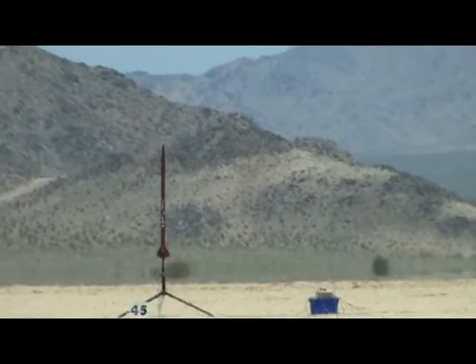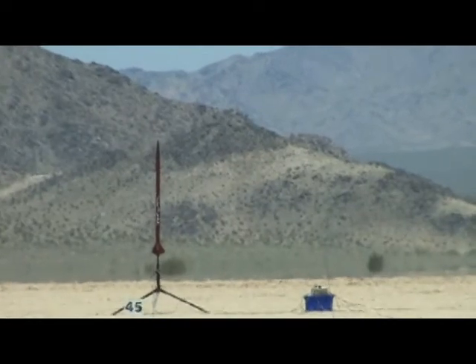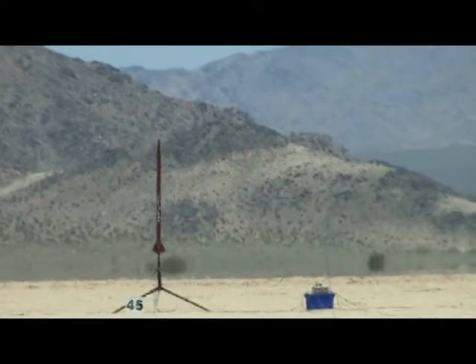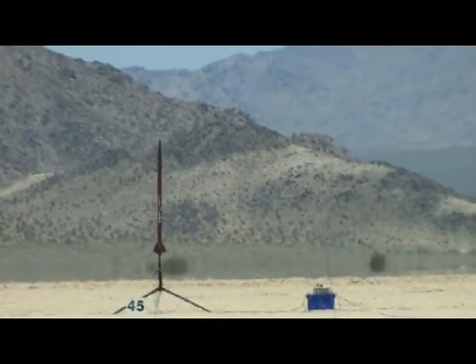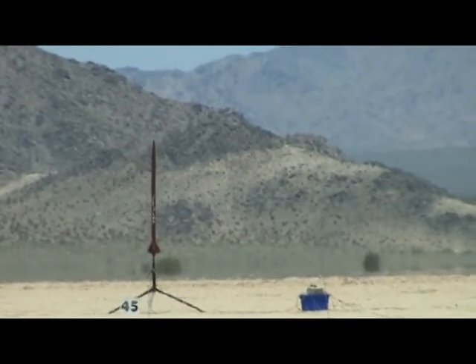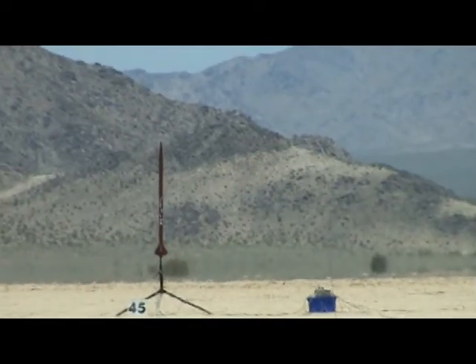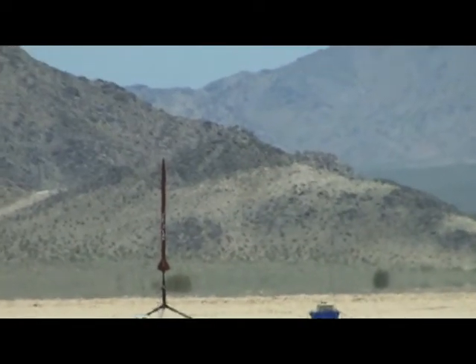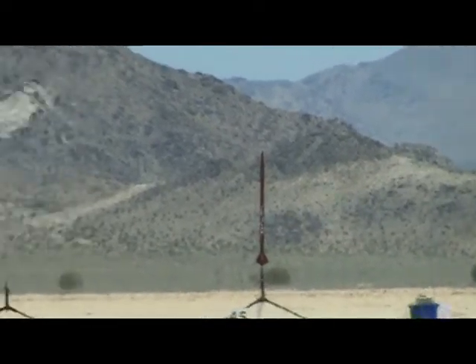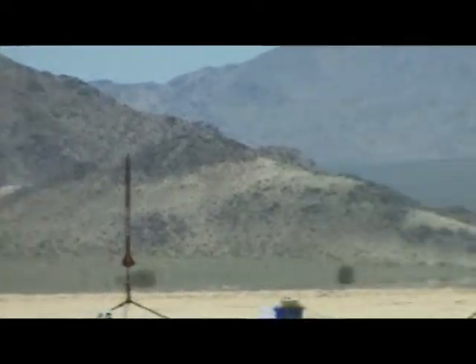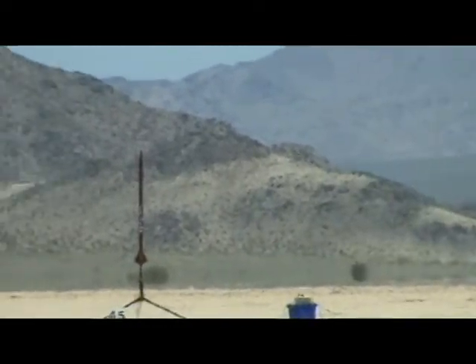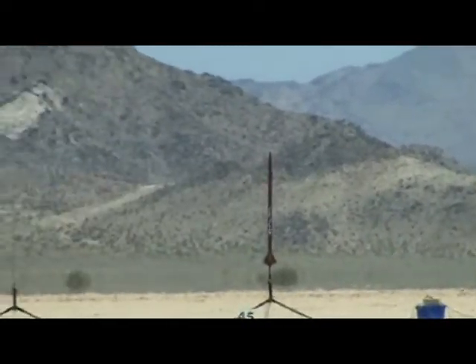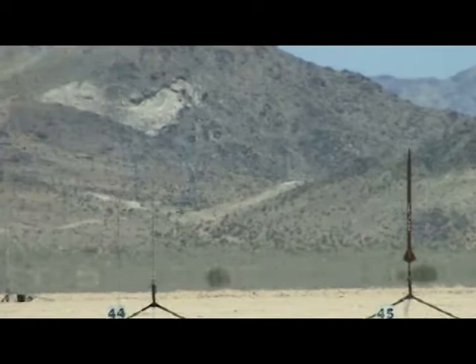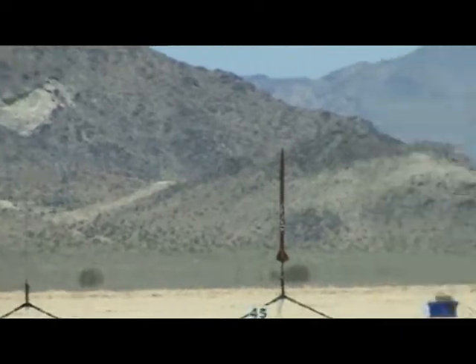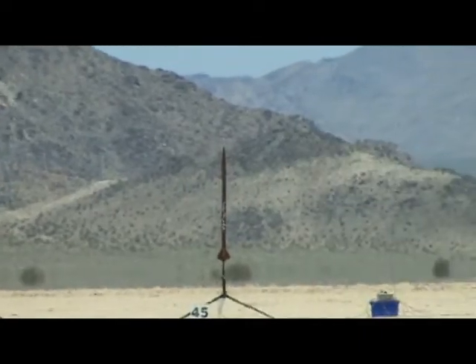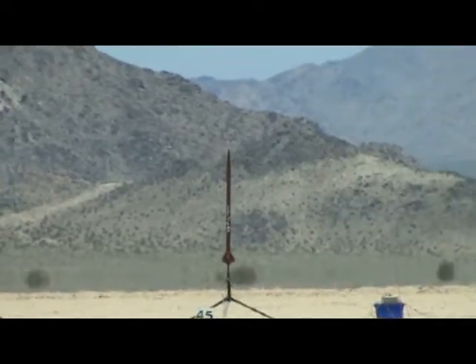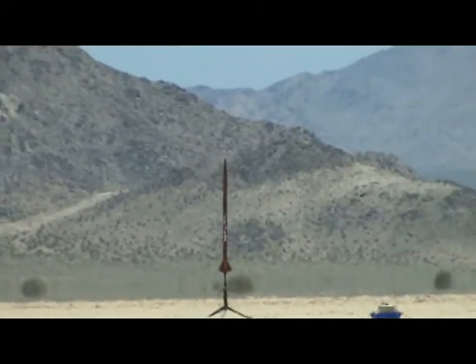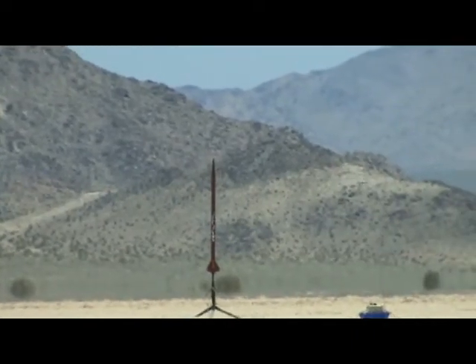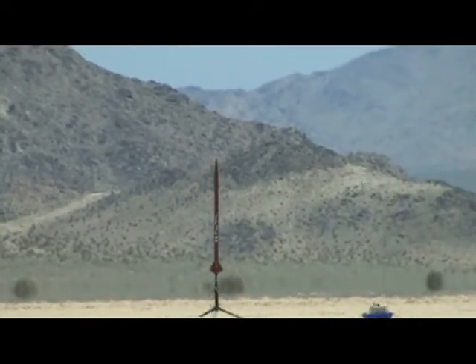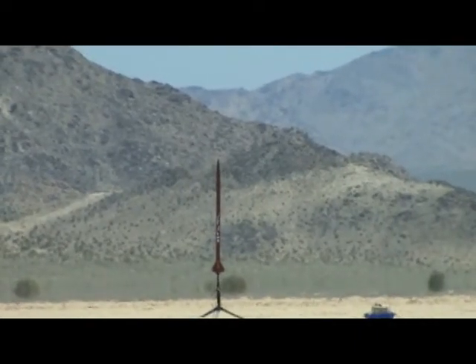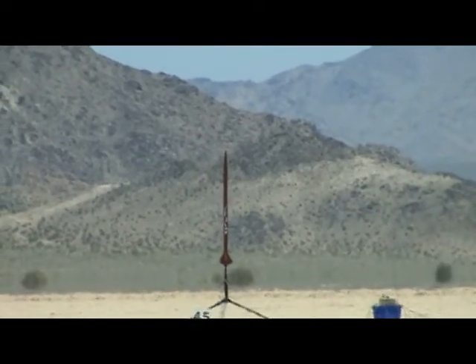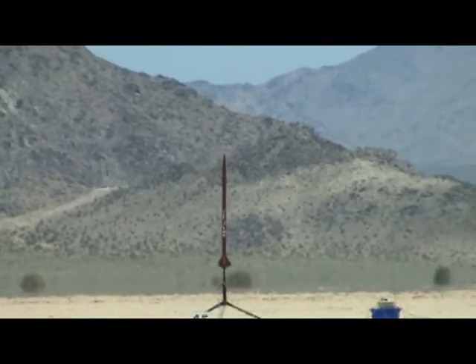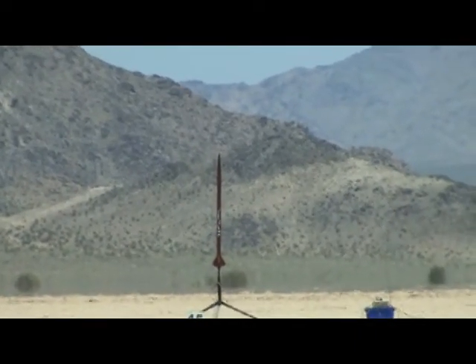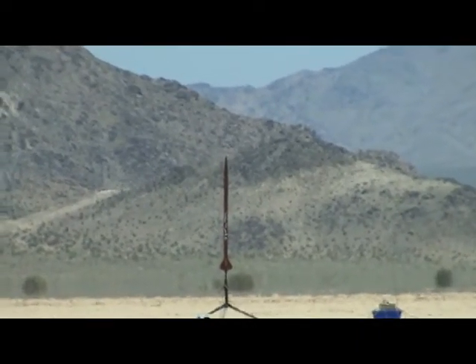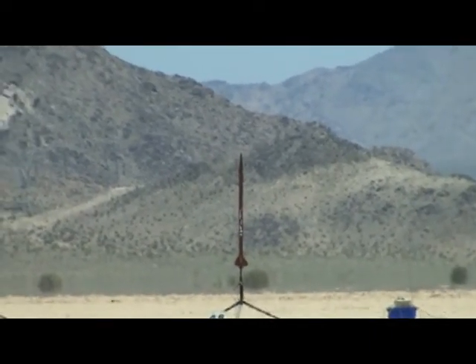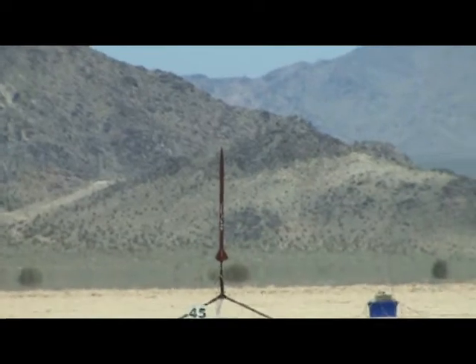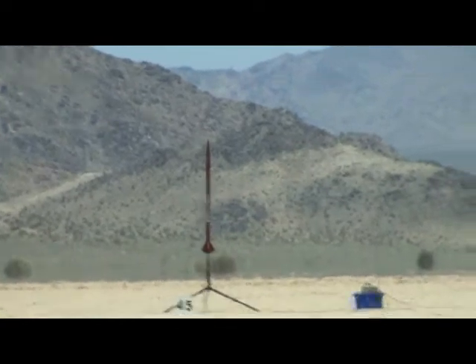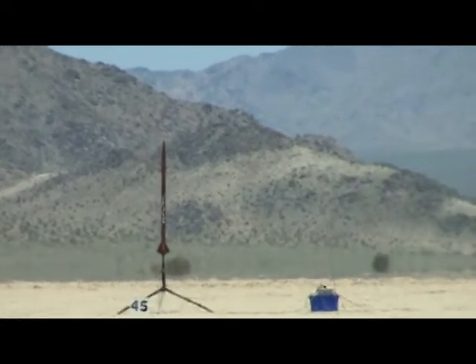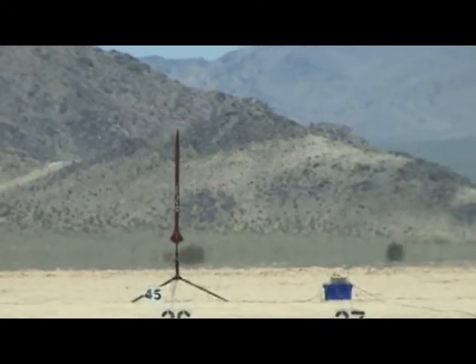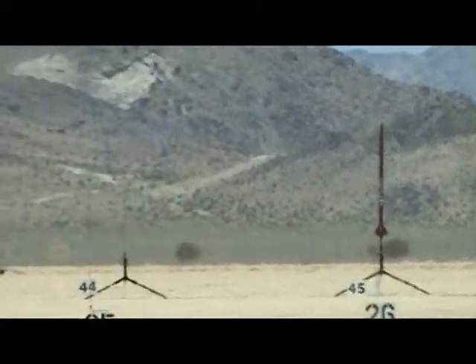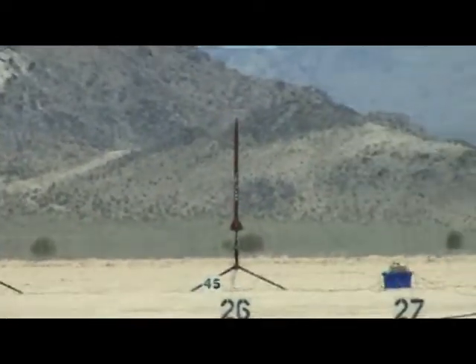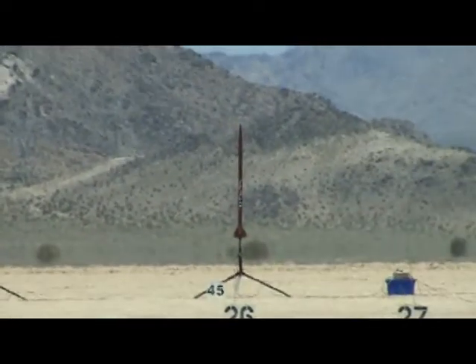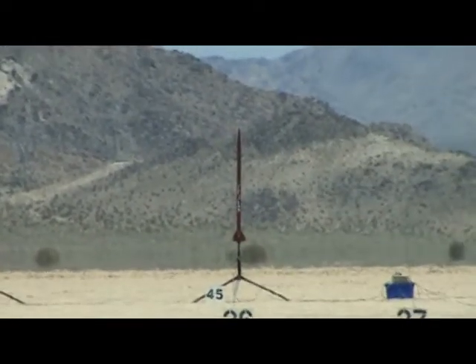David Robb of El Dorado Hills has got his first flight of his rocket. It's a Wildman dual deploy. This is going on an Aerotec J180, which if memory serves me correctly is a long burn motor, probably about a seven second burn or something like that. It's going to be fun. It's a long burn blue thunder motor.